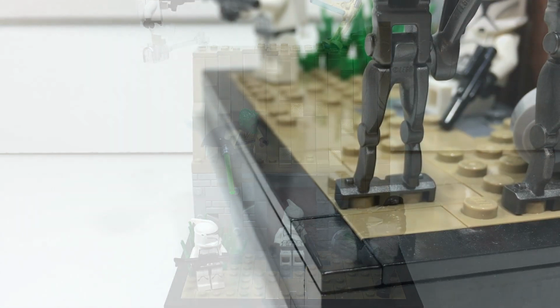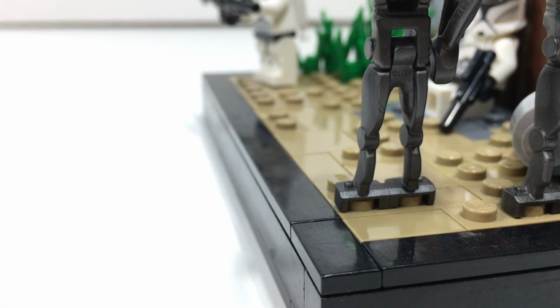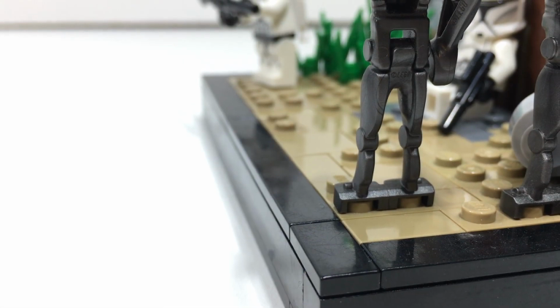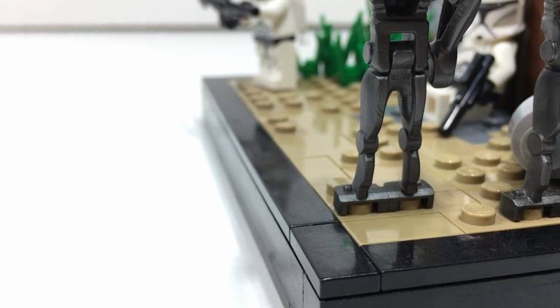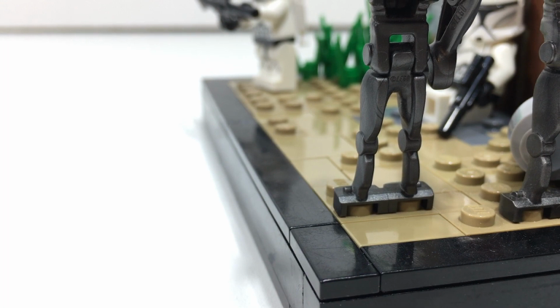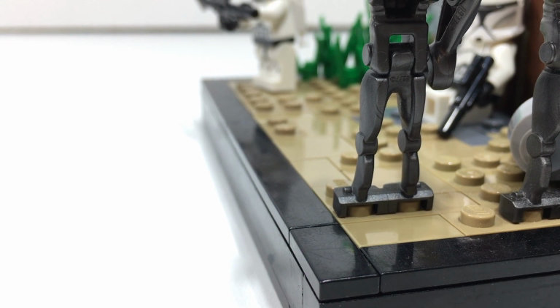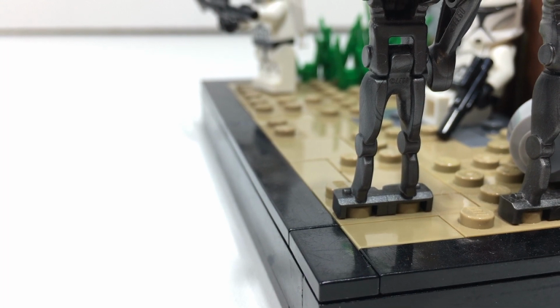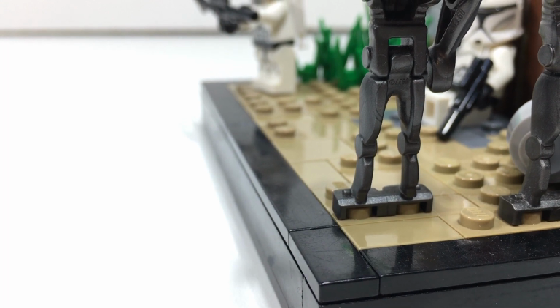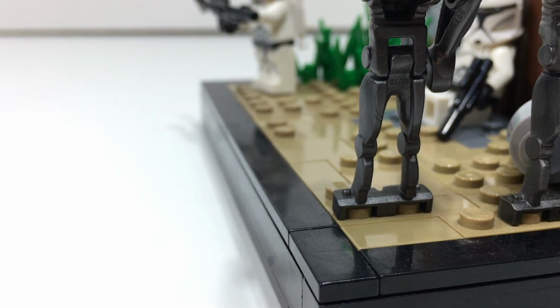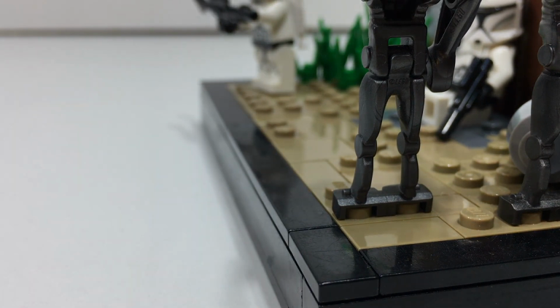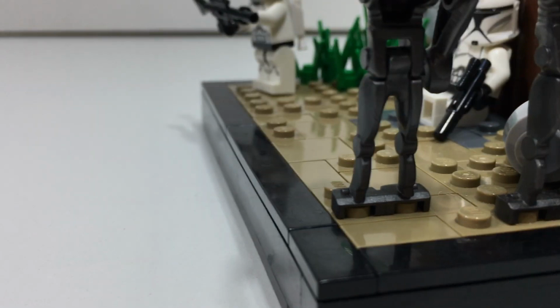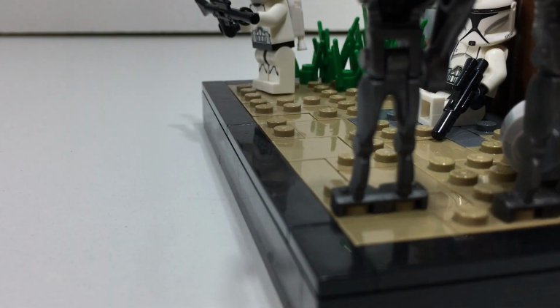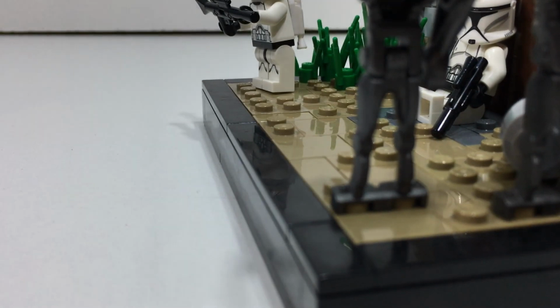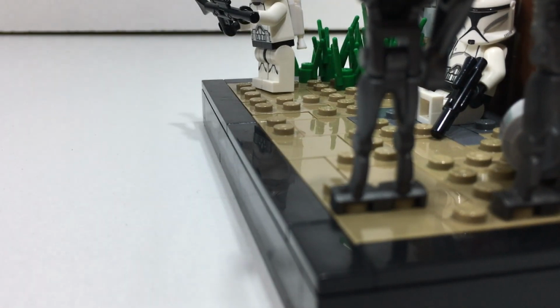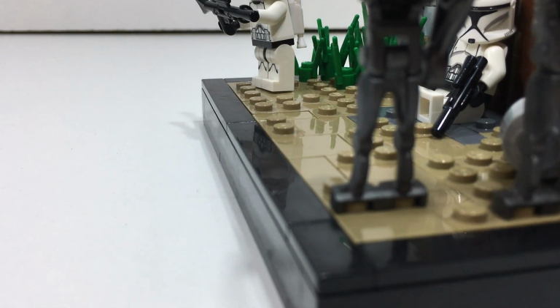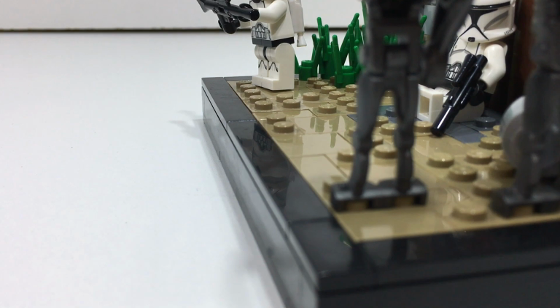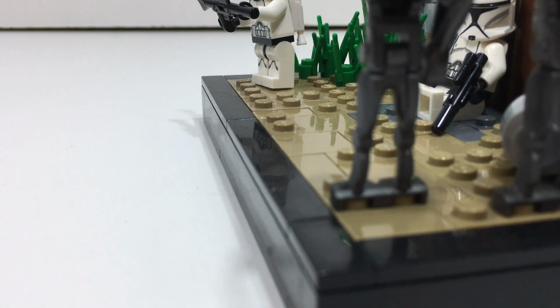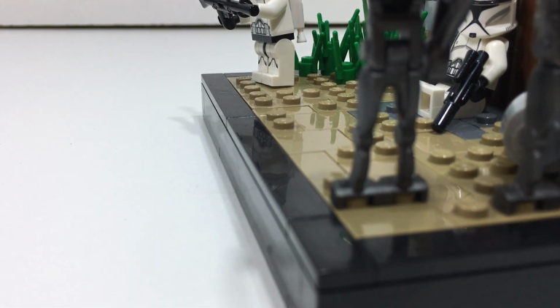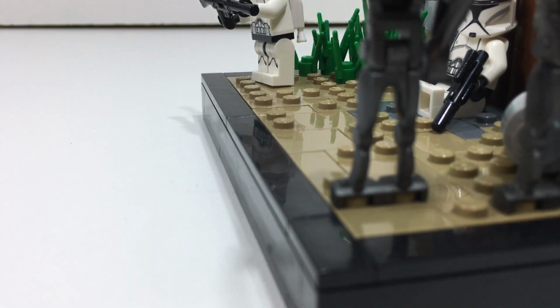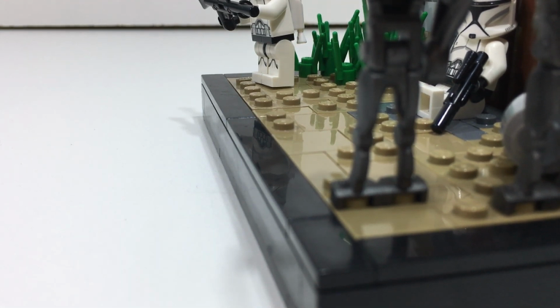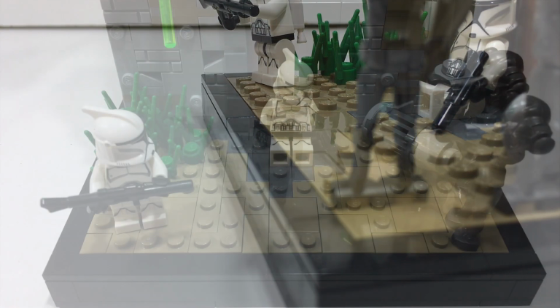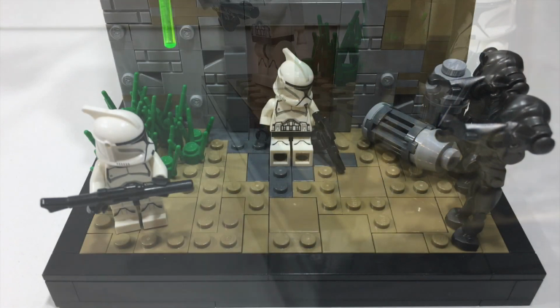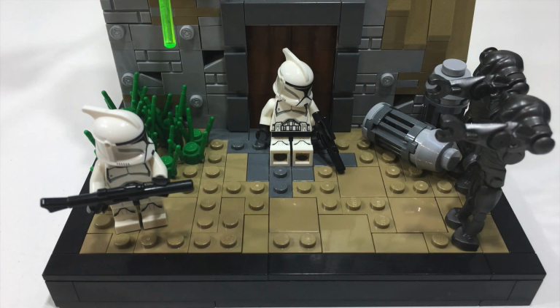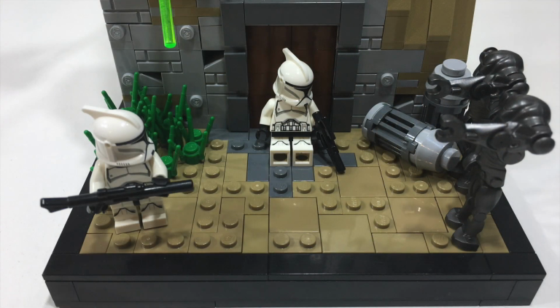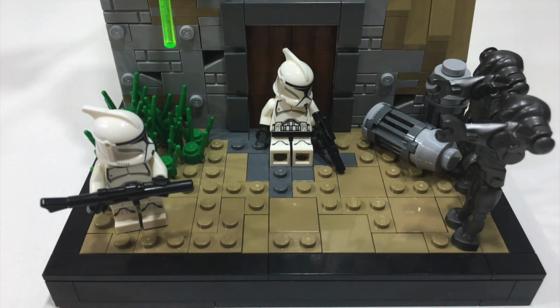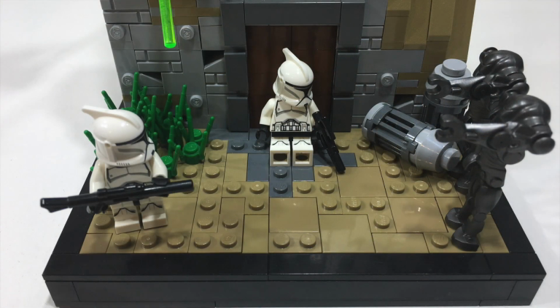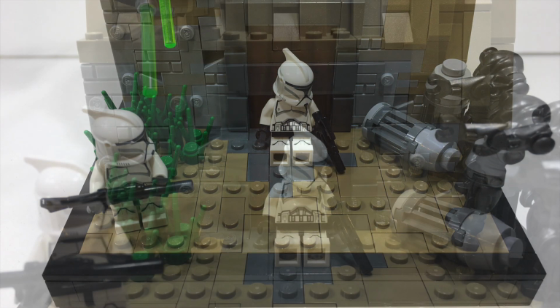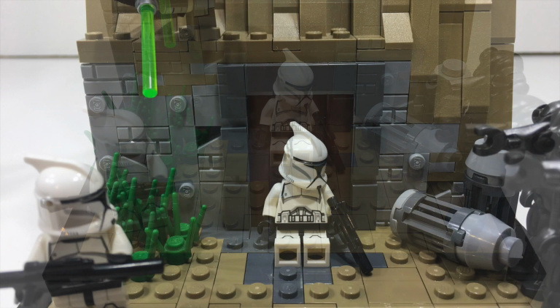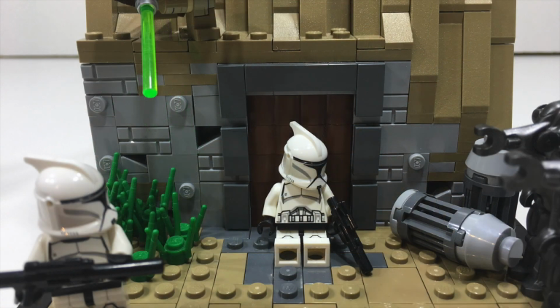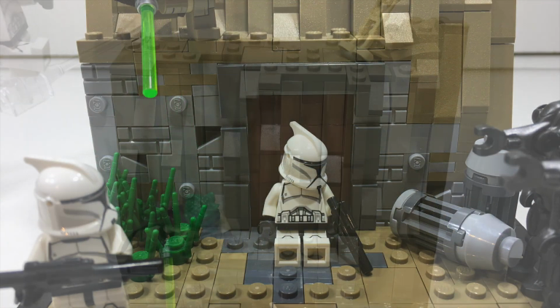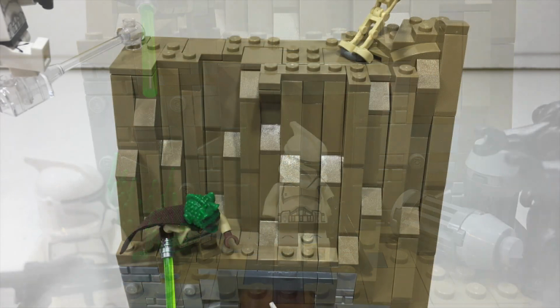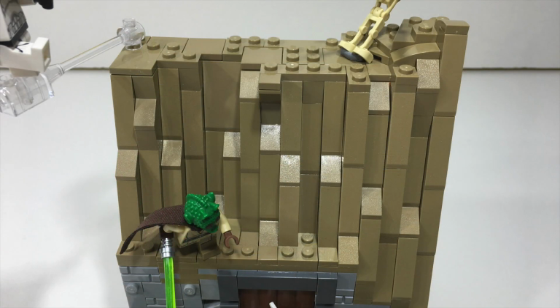To start off the MOC, there is a black border around it, which I think gives it a very sleek look. The actual dimensions of the MOC aren't very big, but it is a very tall MOC, so that definitely makes up for it. The MOC is divided into three main parts: the terrain all throughout the MOC, the building, and the rockwork.